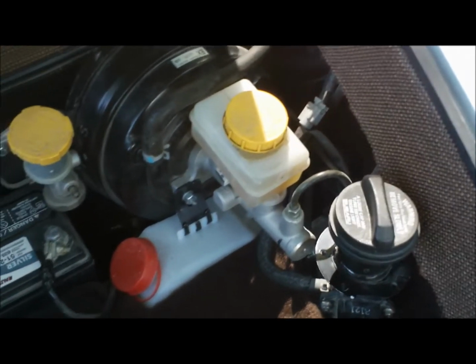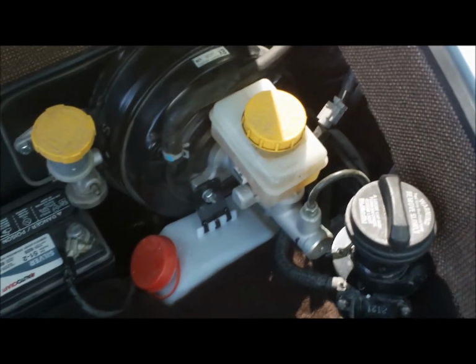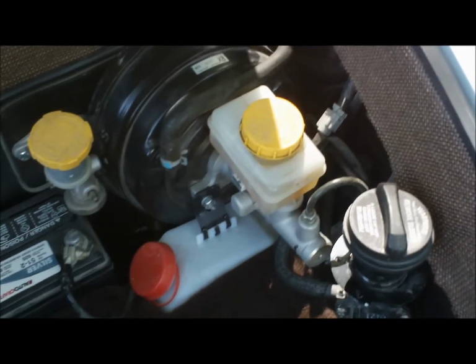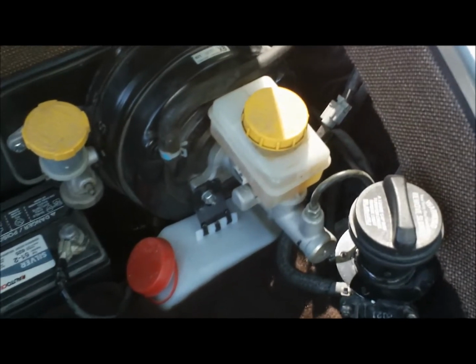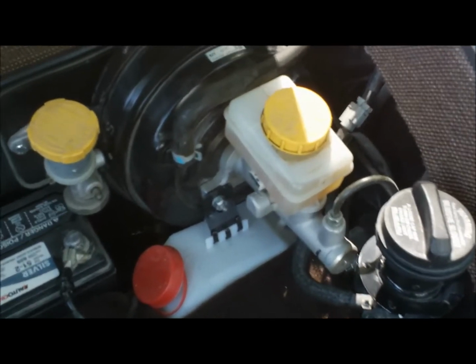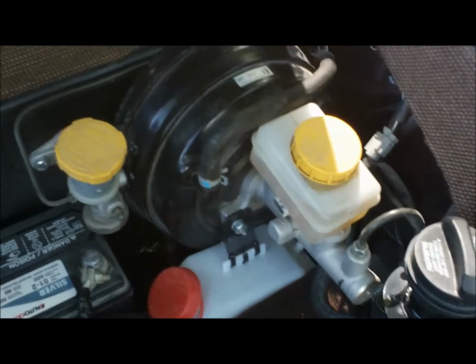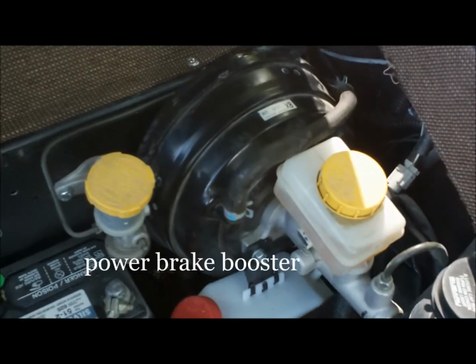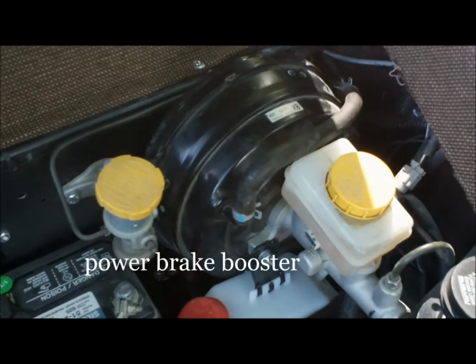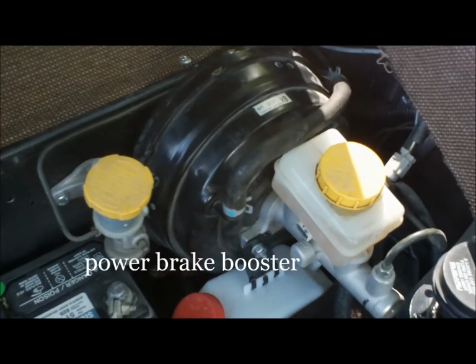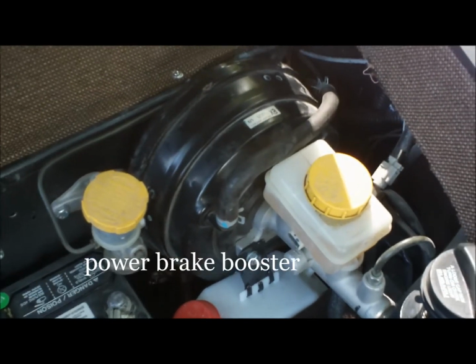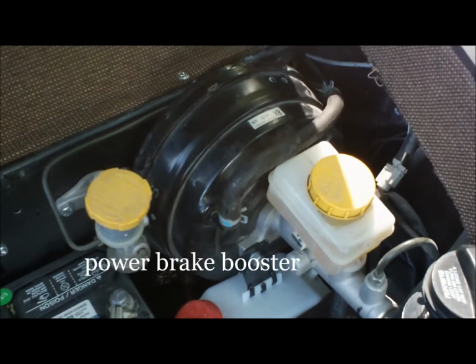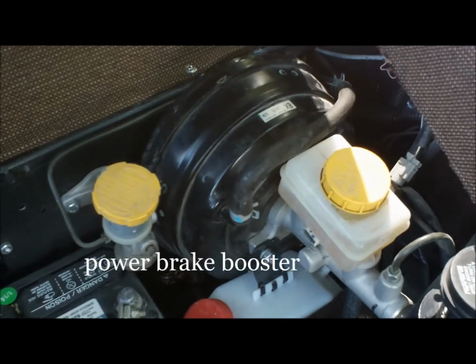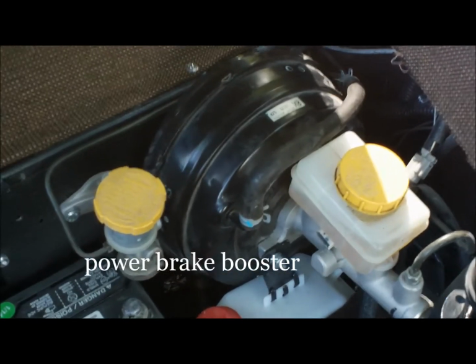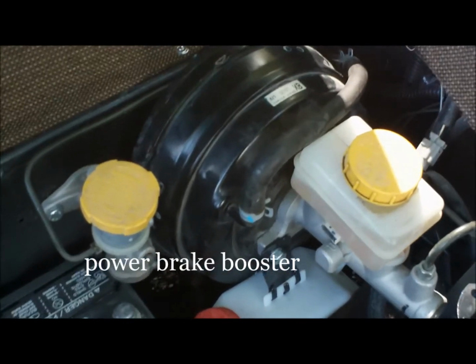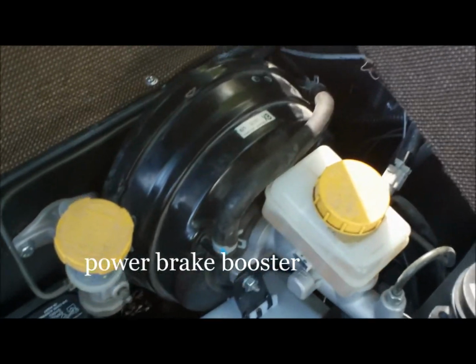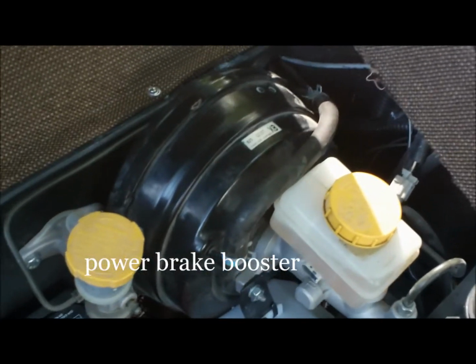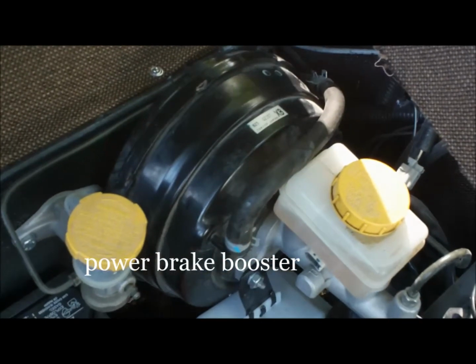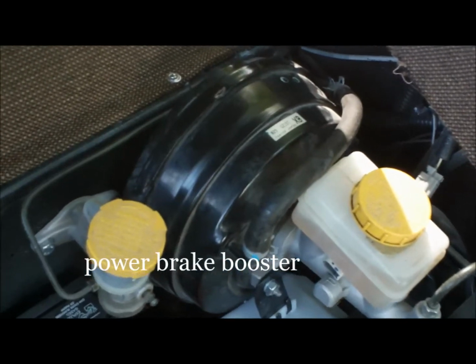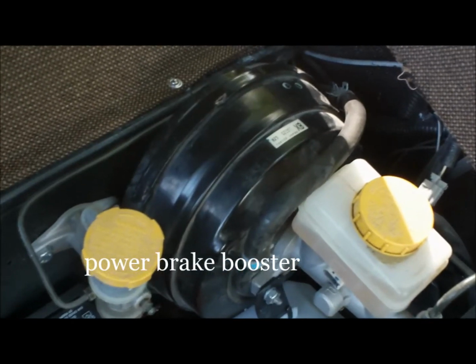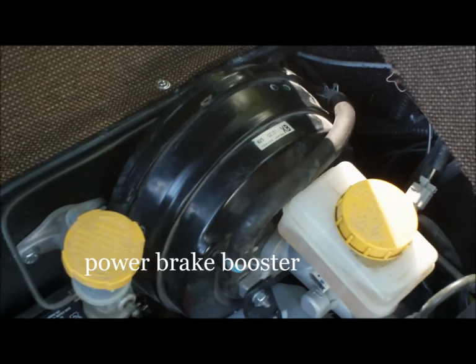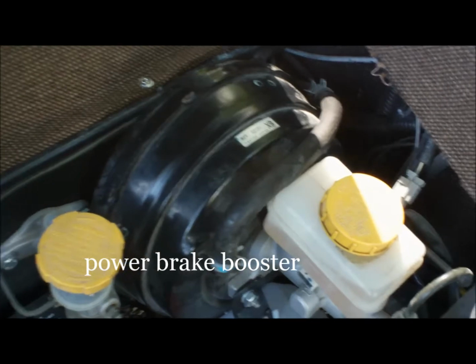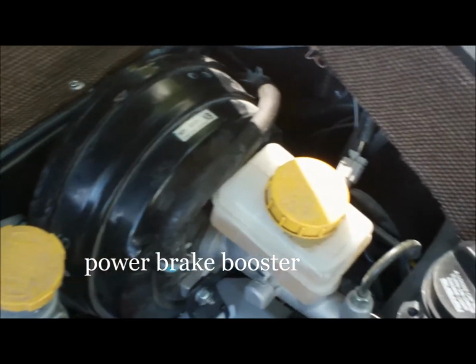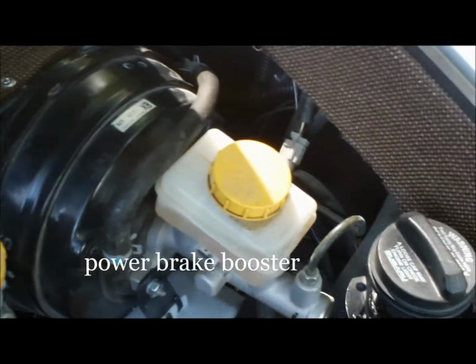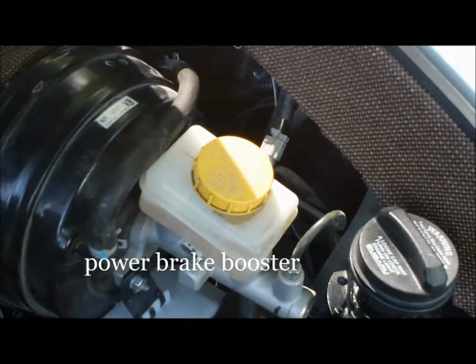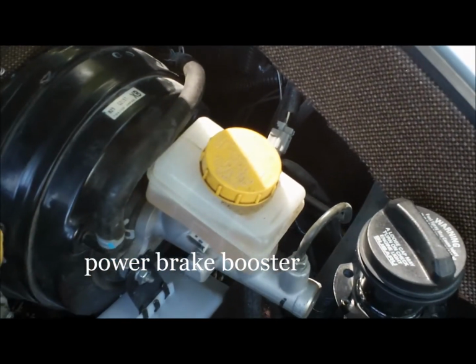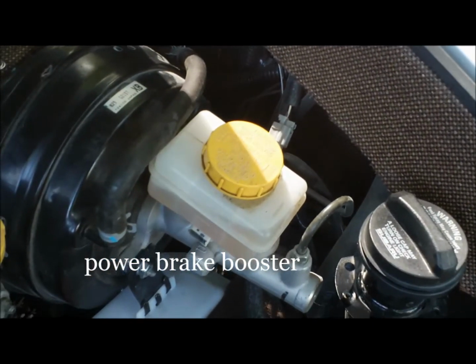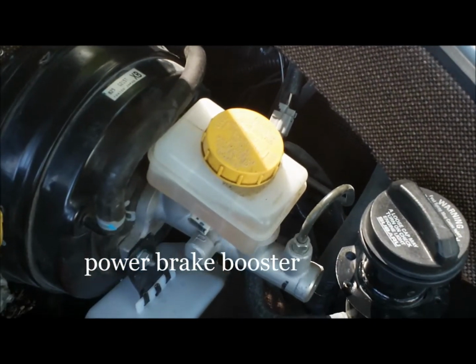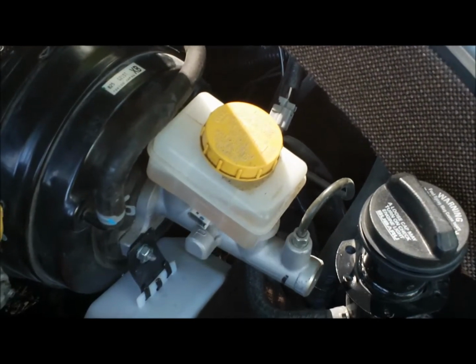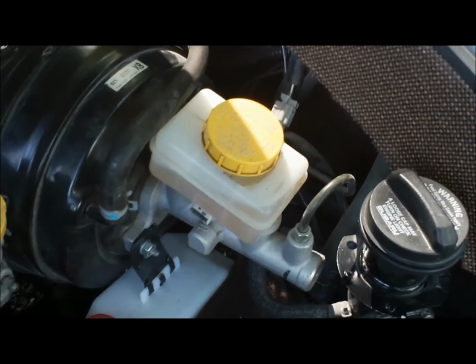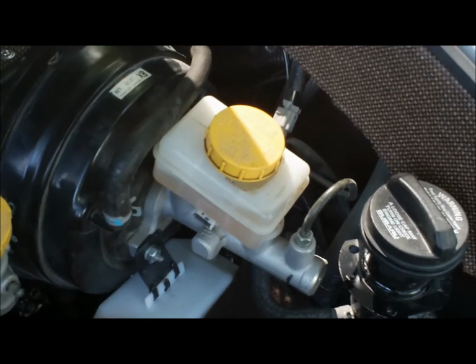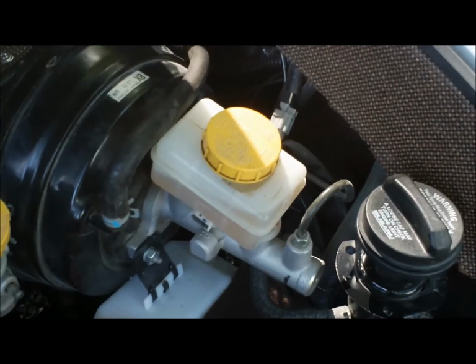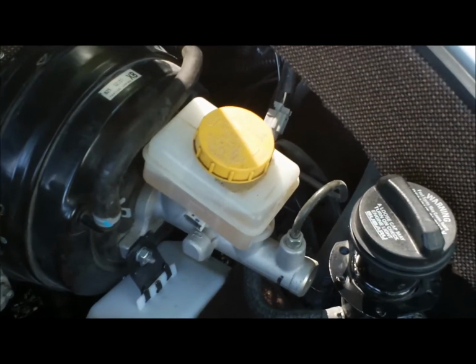Right next to that, you'll see that there is a power brake booster. Our cars do have power assisted brakes, along with the serviceable master cylinder for fluid level inspection.